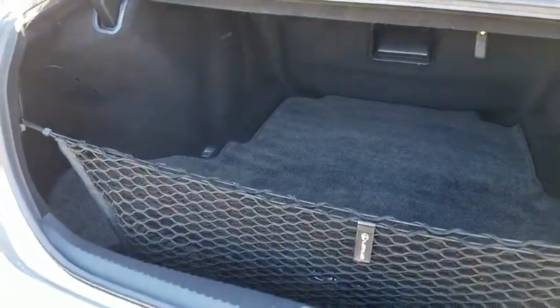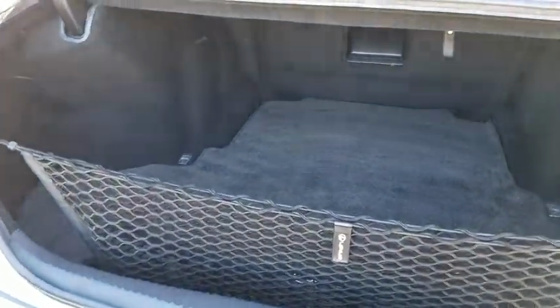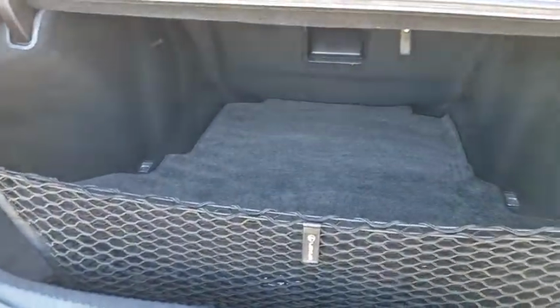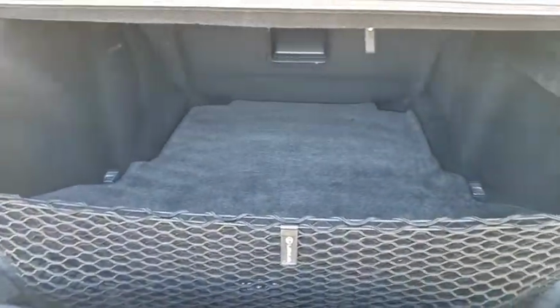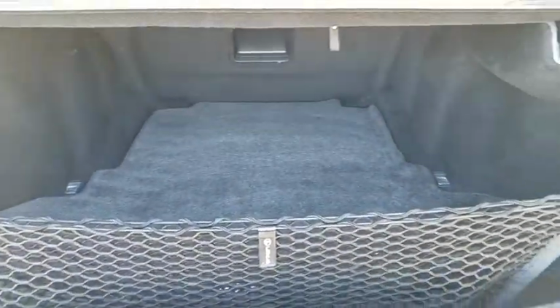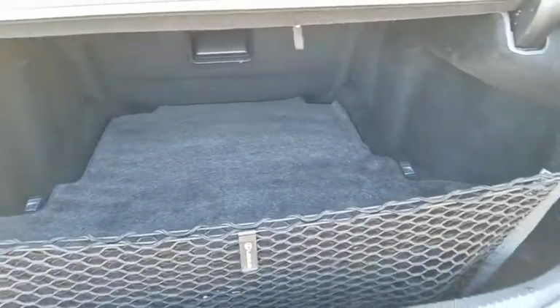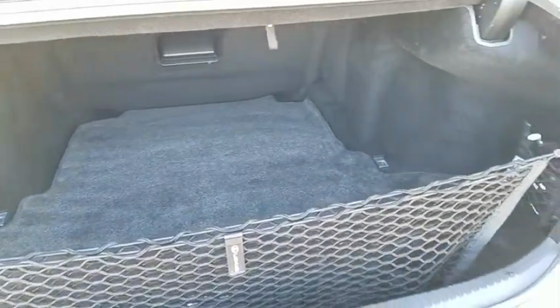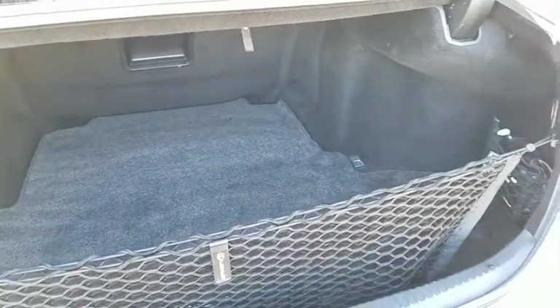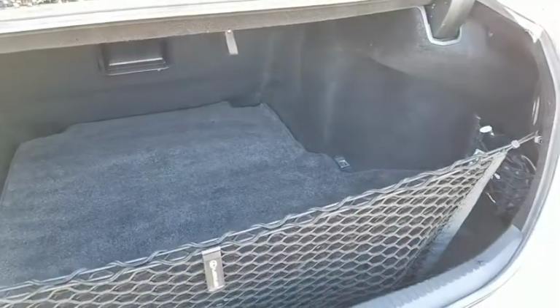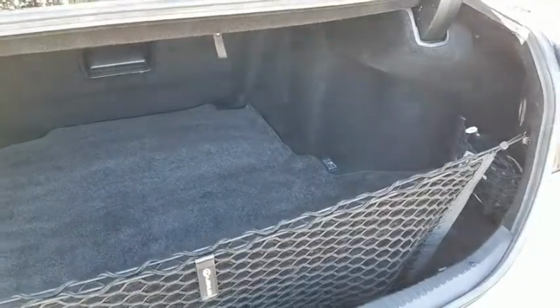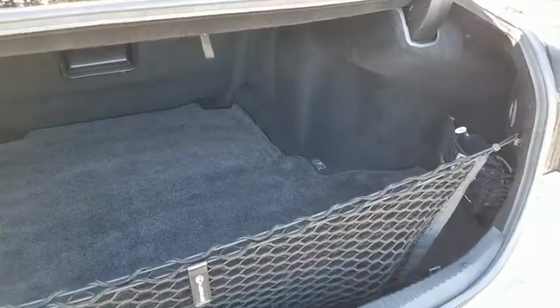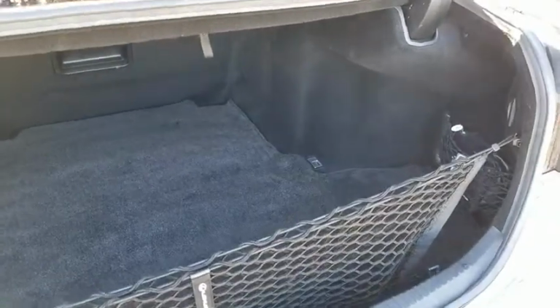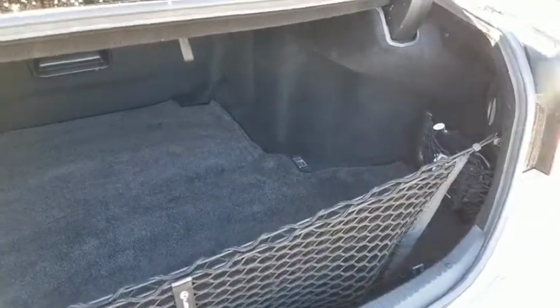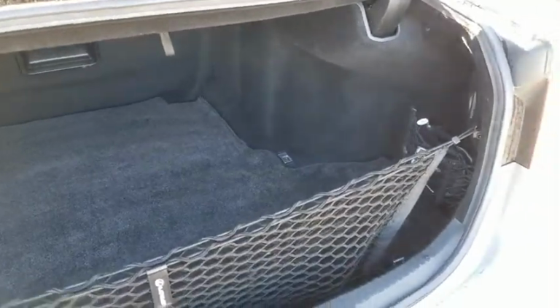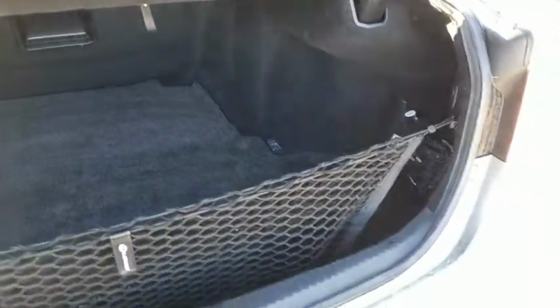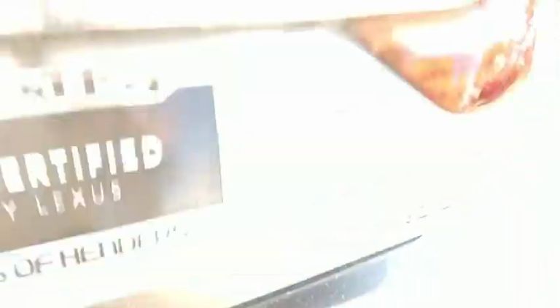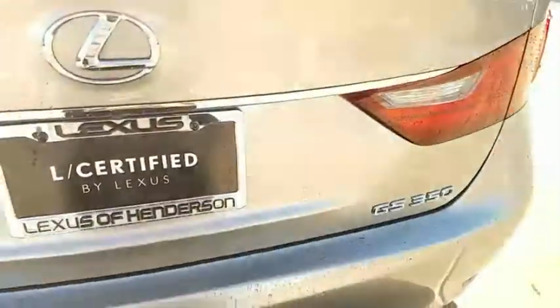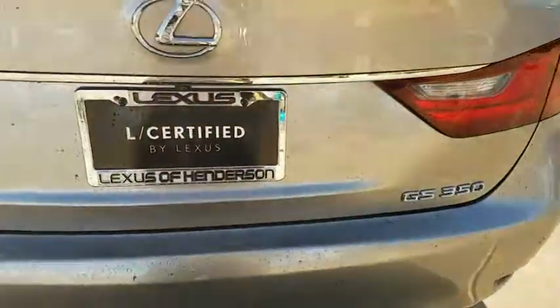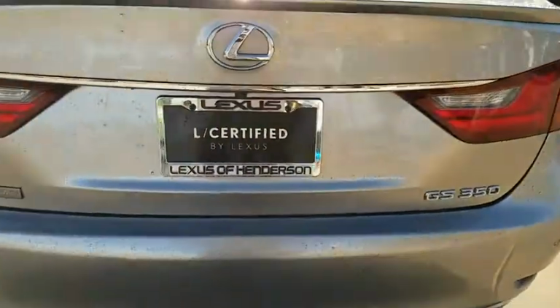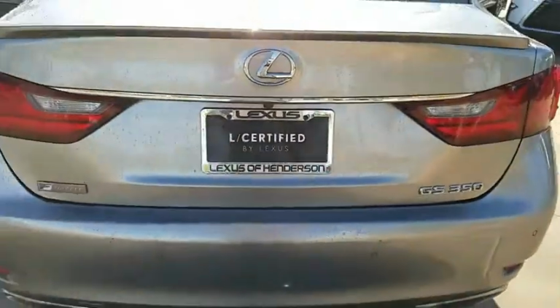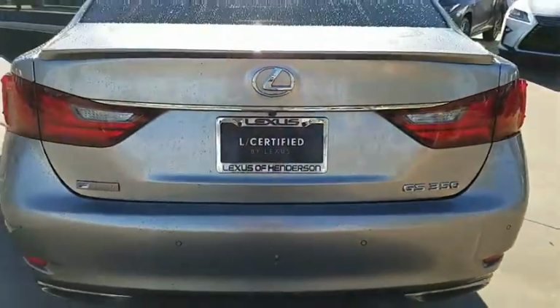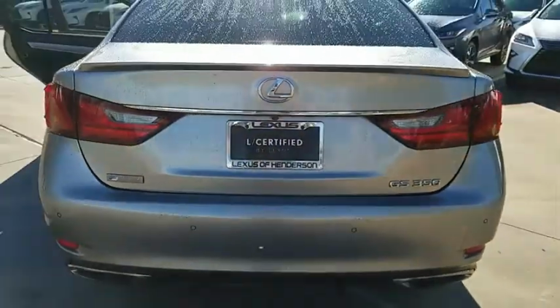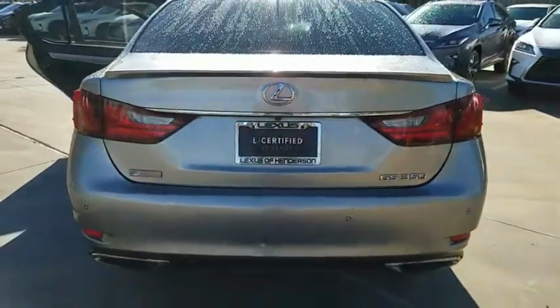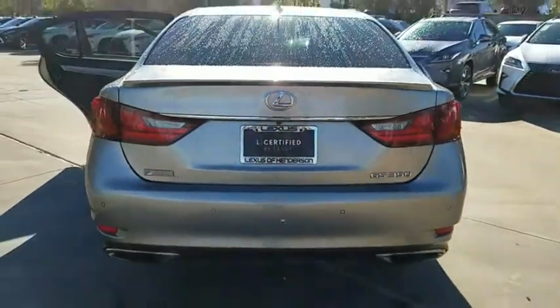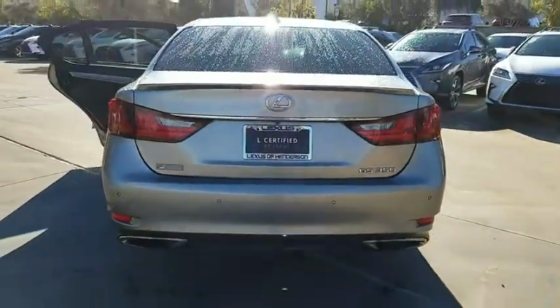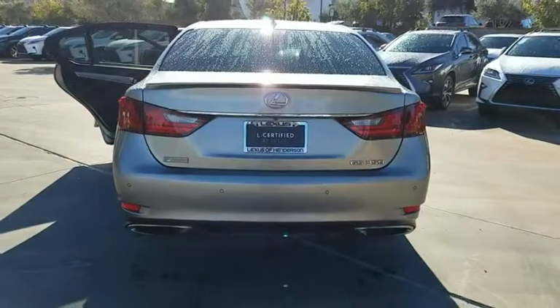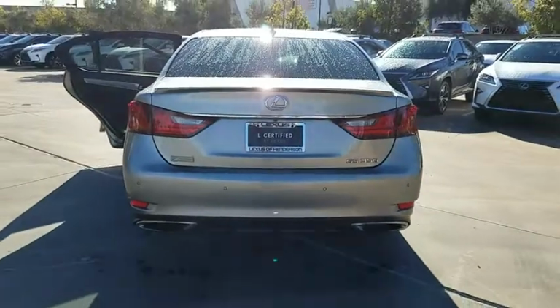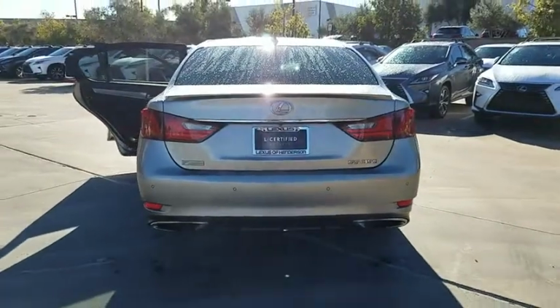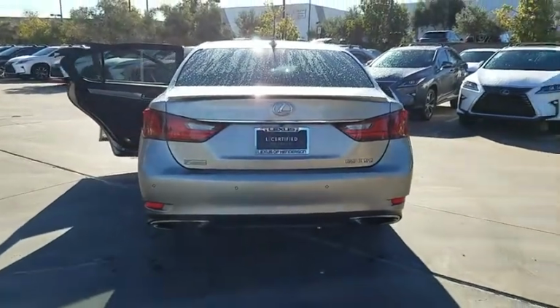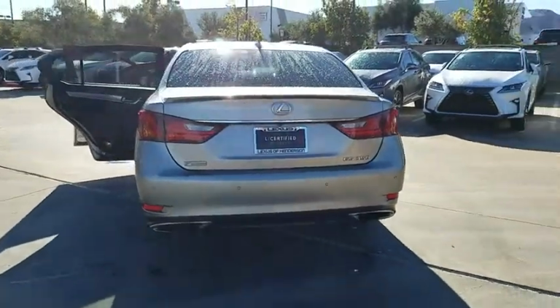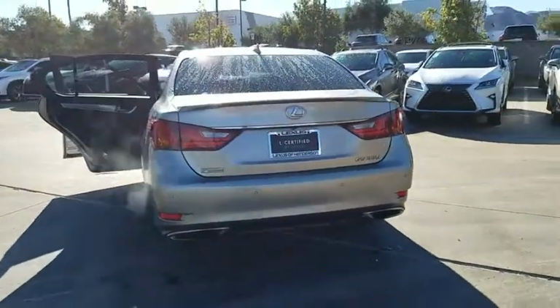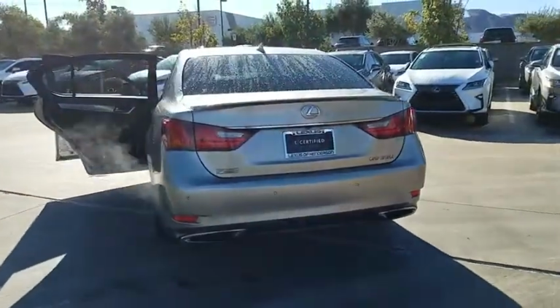Here are some of this vehicle's great options: backup camera, cruise control, auto-dimming rearview mirror, side airbag, and memory package. Come see the car for yourself.